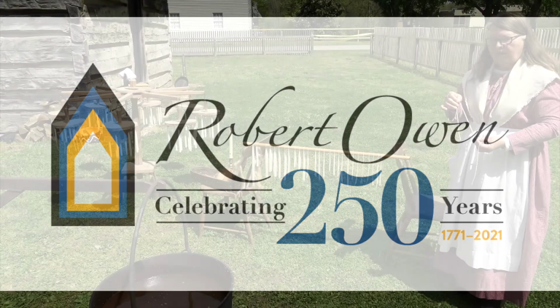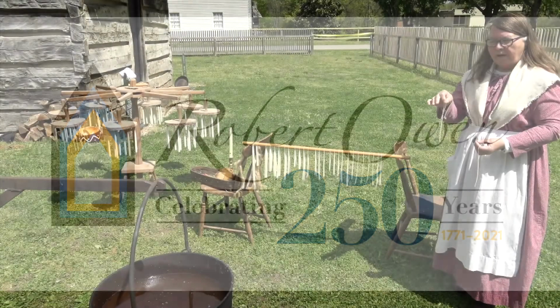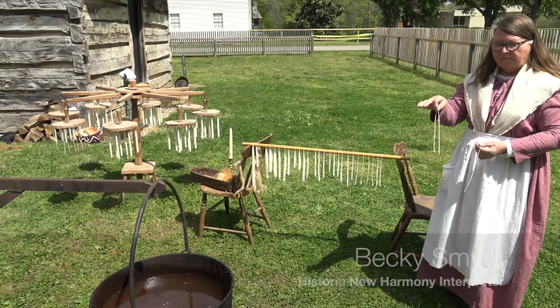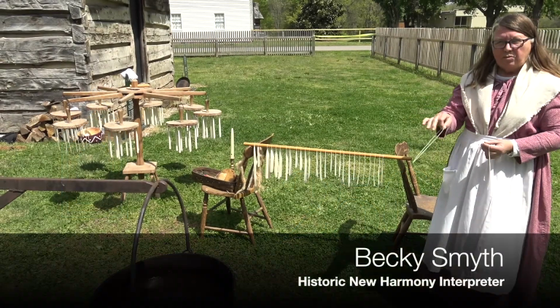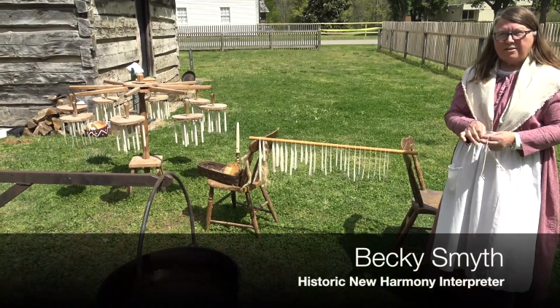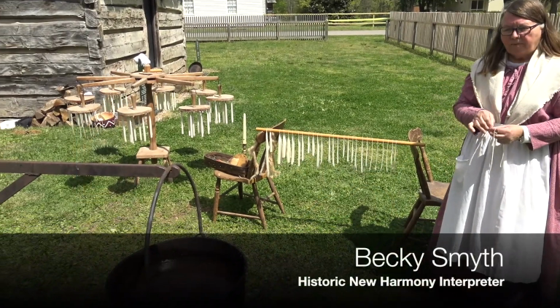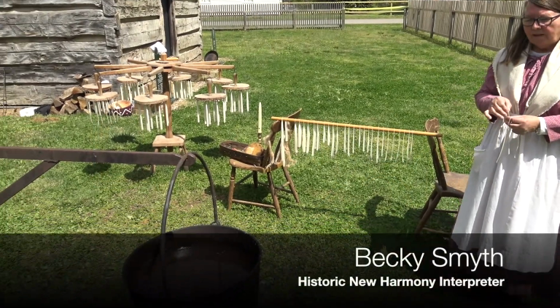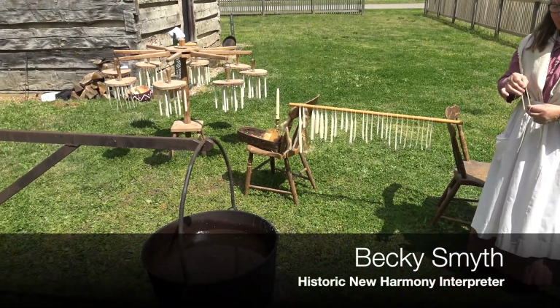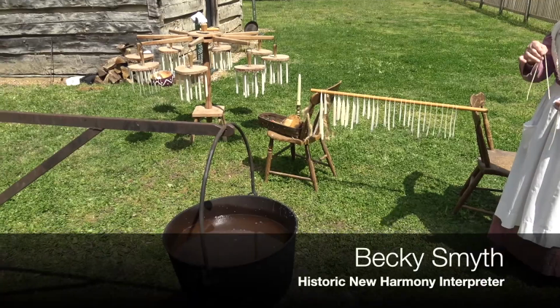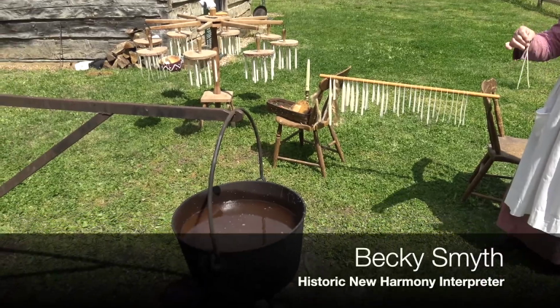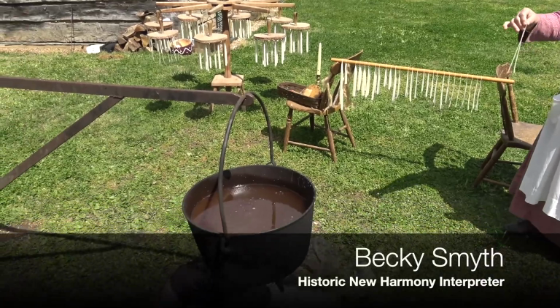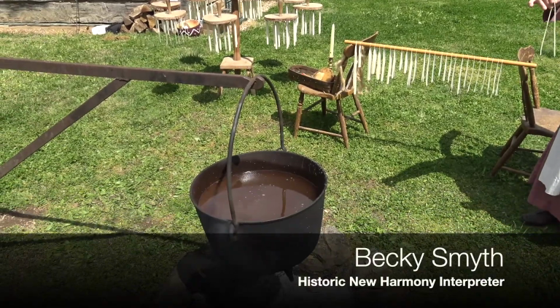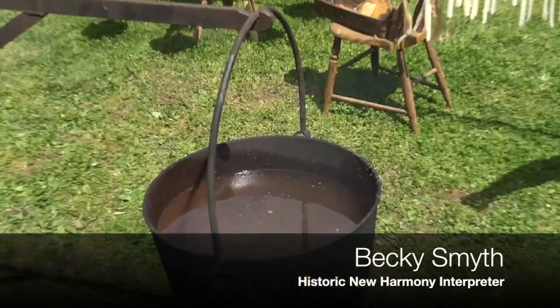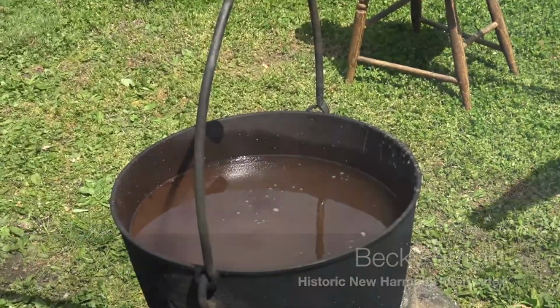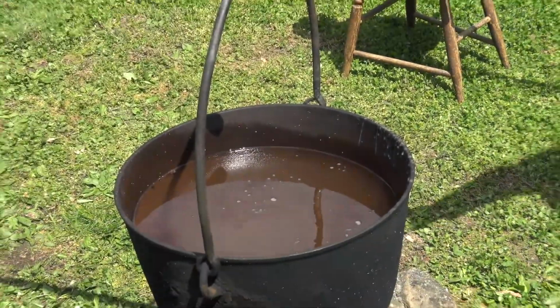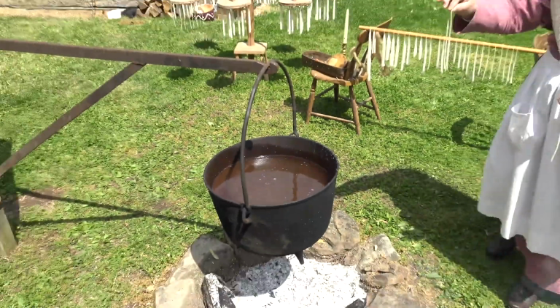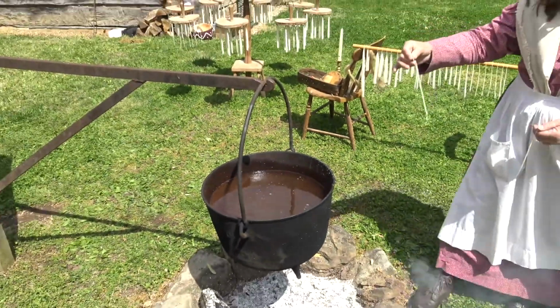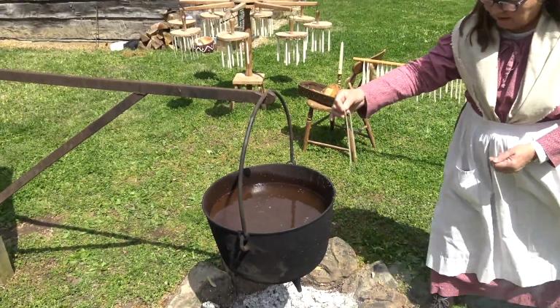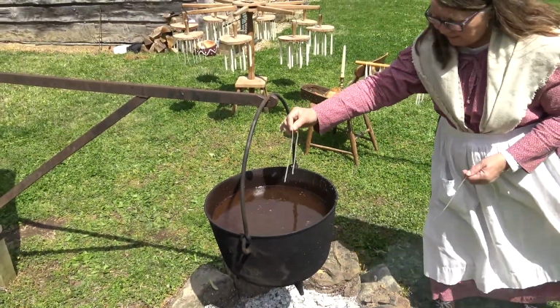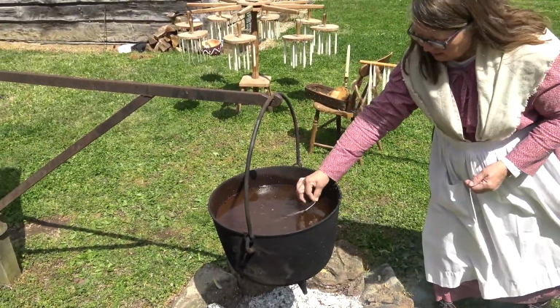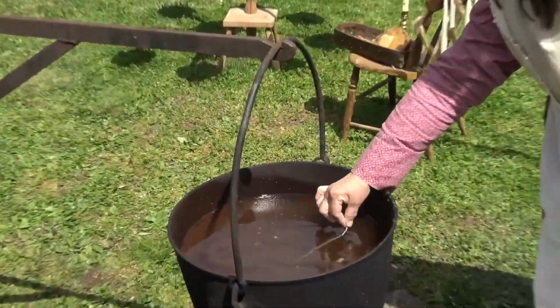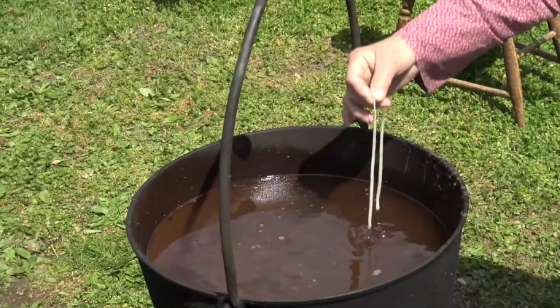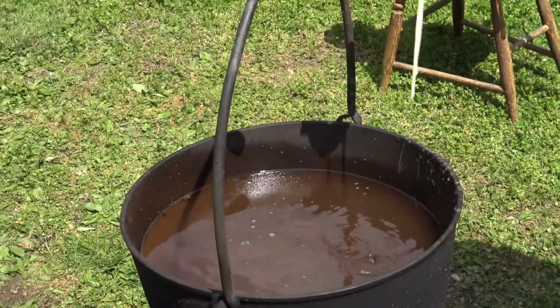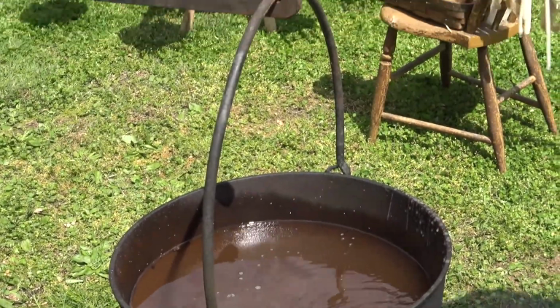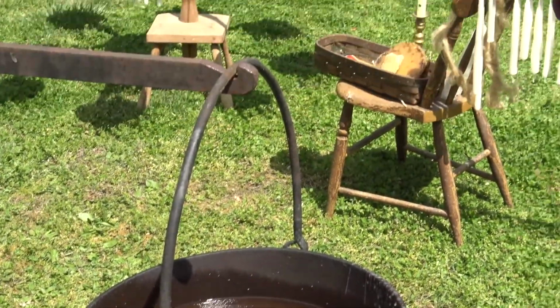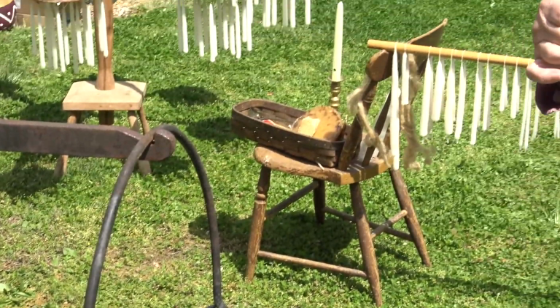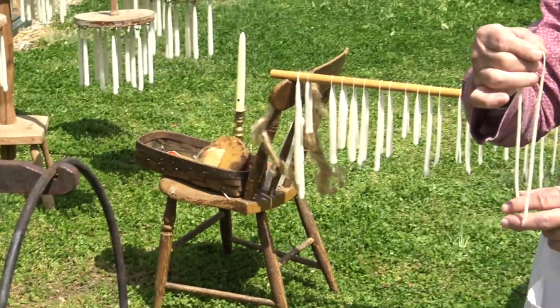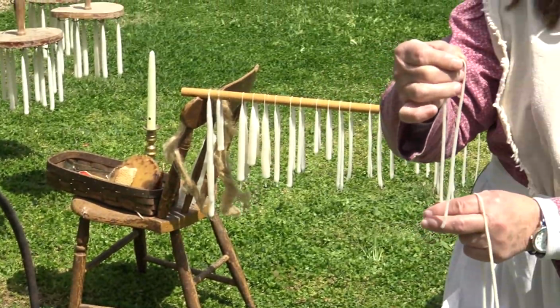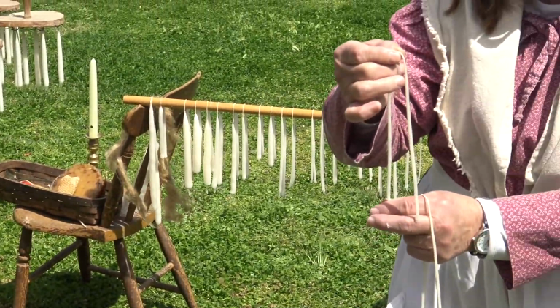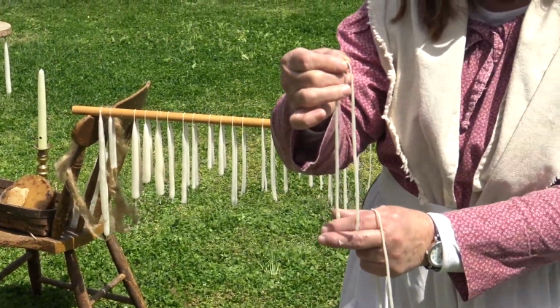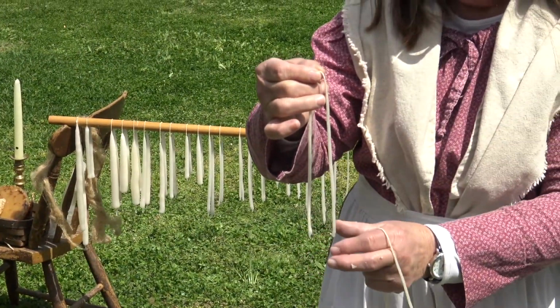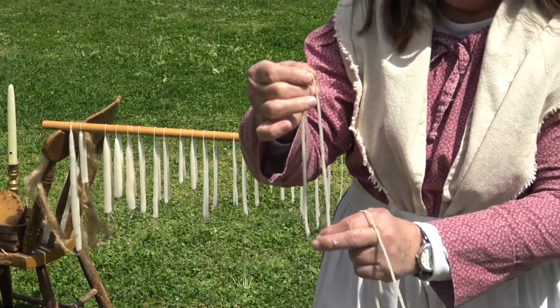We have some melted wax in our pot, and I'm demonstrating how to make candles. This is making two at a time, just holding the string in the middle, and then shaping it just a little bit before it cools.